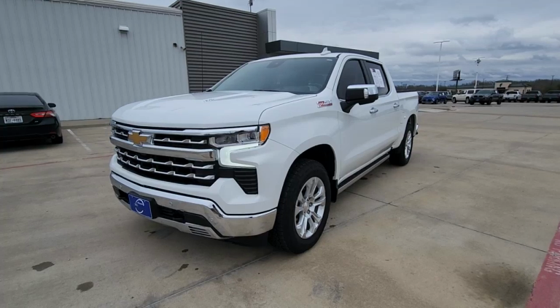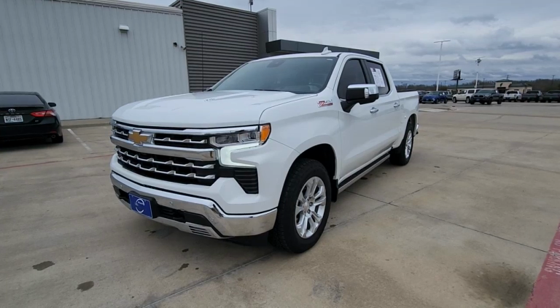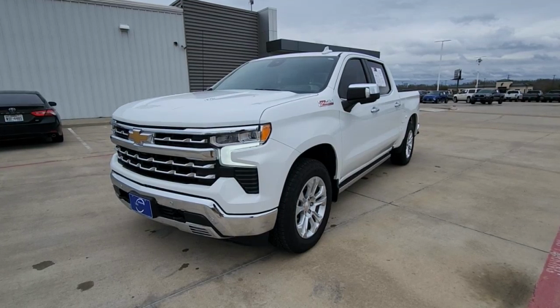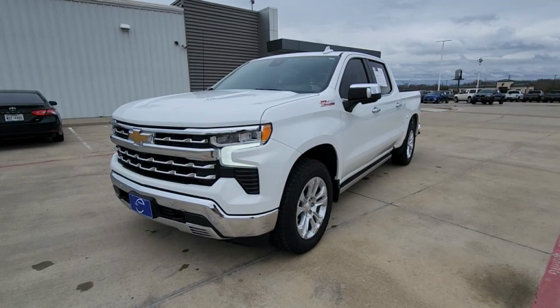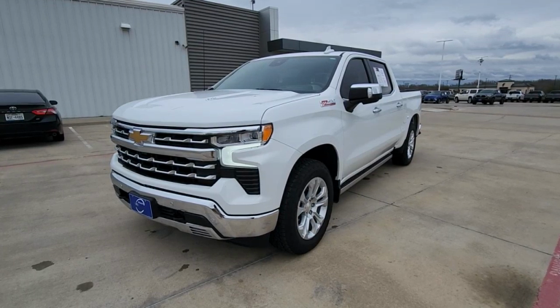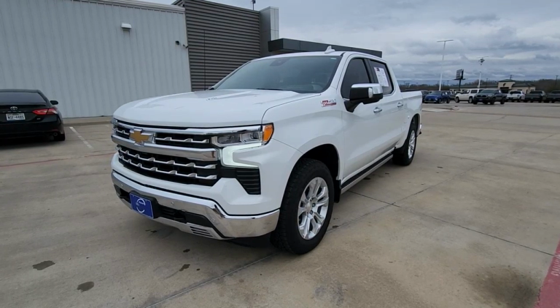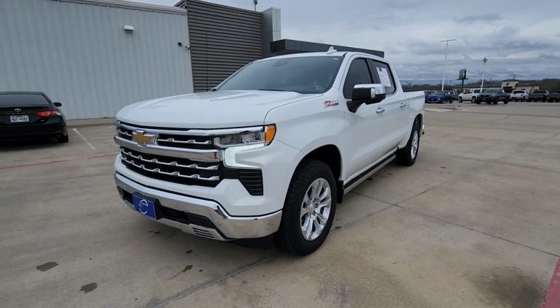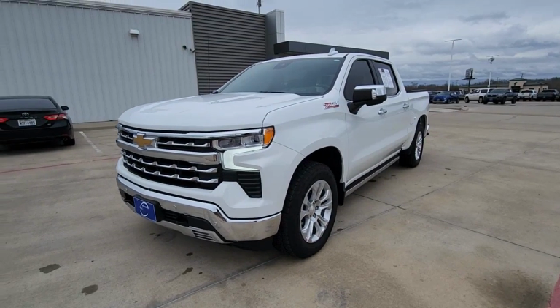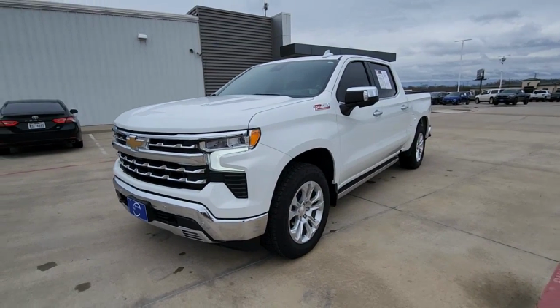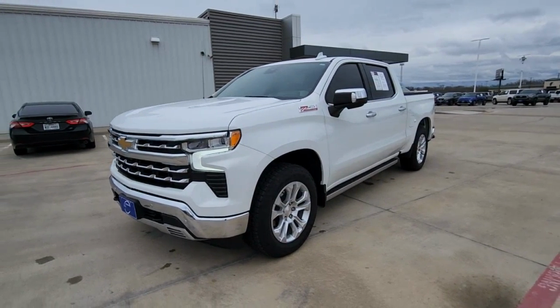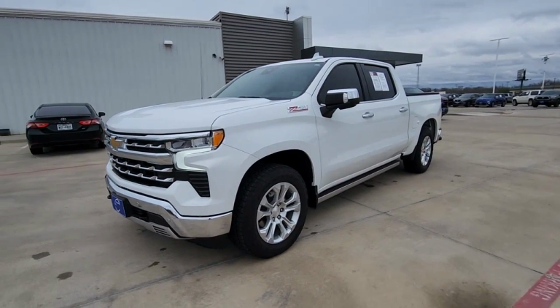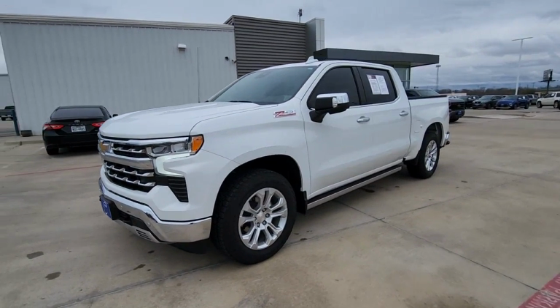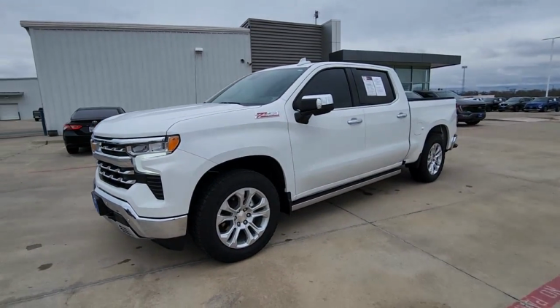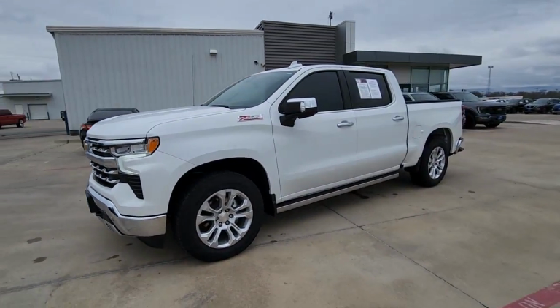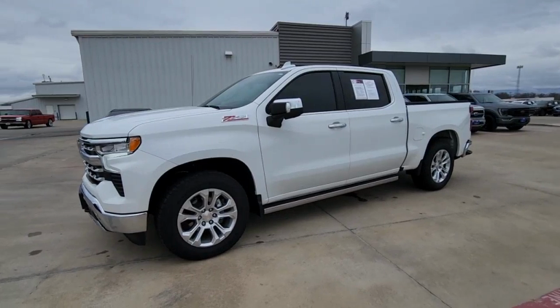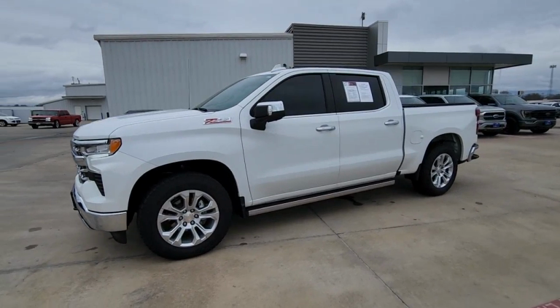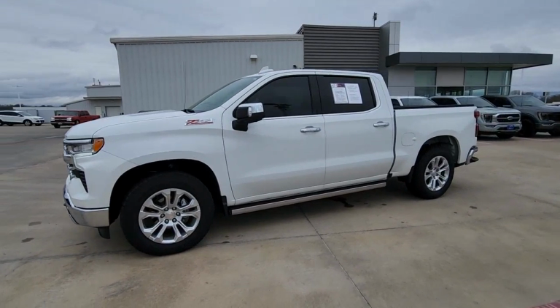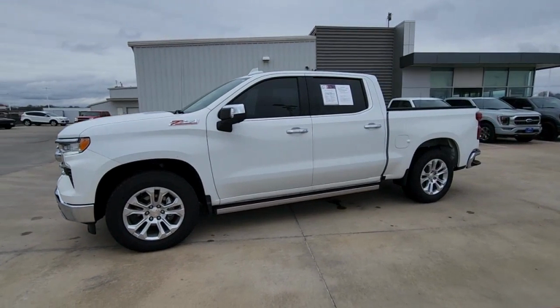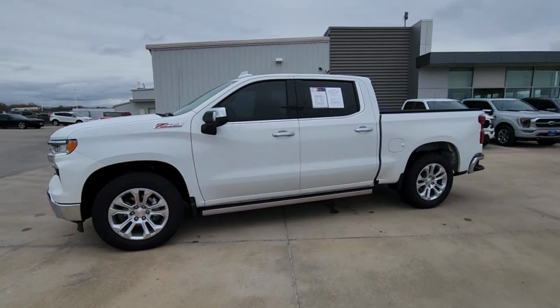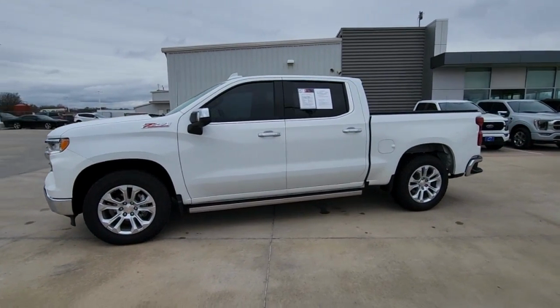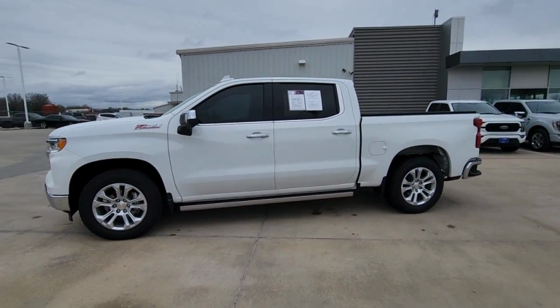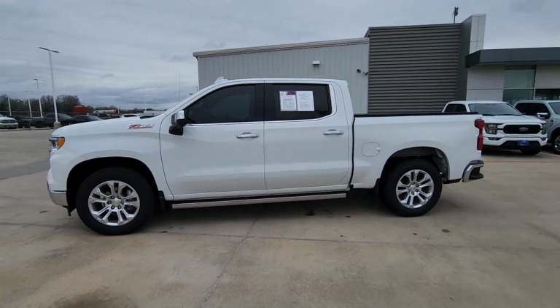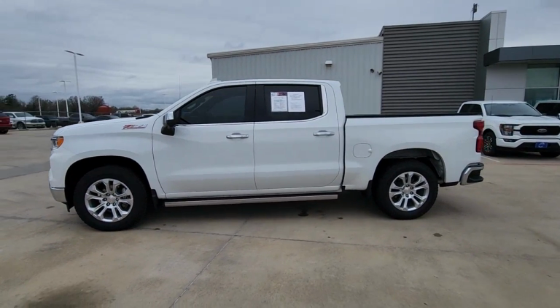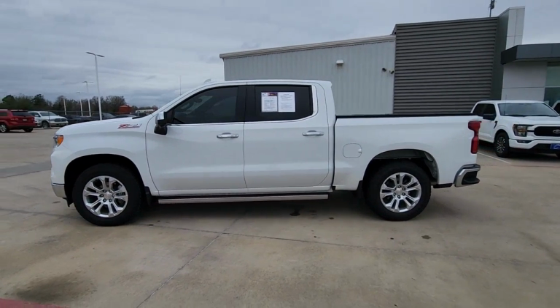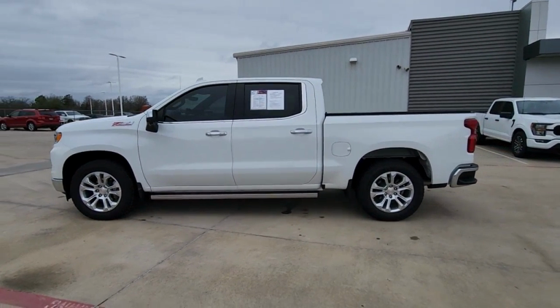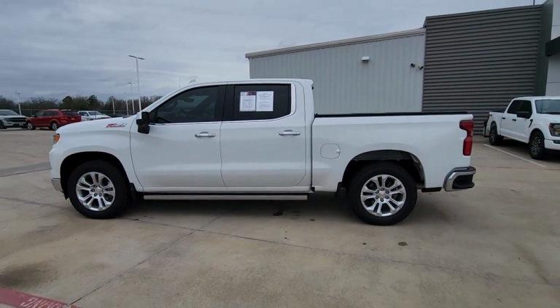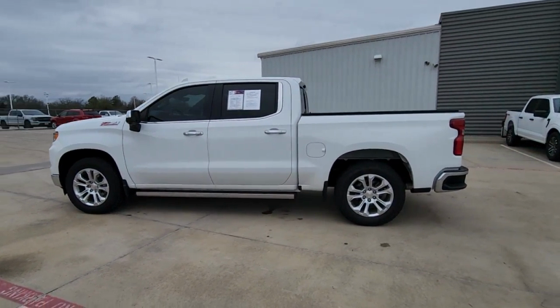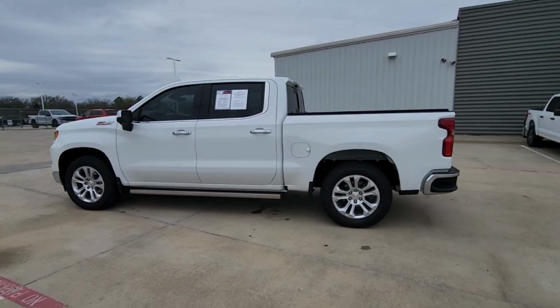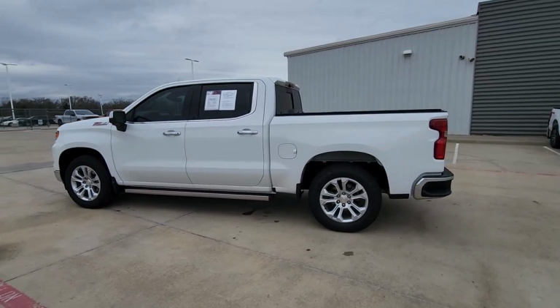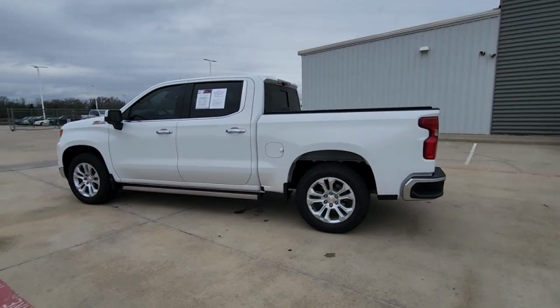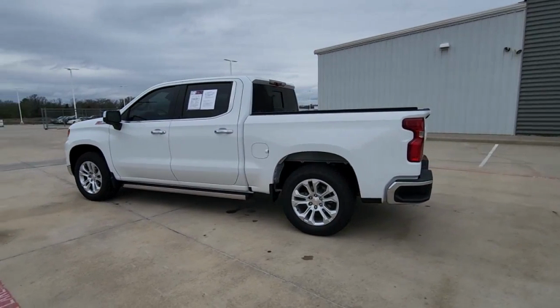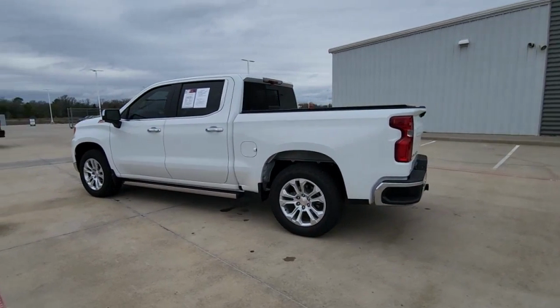This could be the car for you. The 2022 Chevrolet Silverado 1500. With less than 10,000 miles on the odometer, this vehicle provides excellent value.